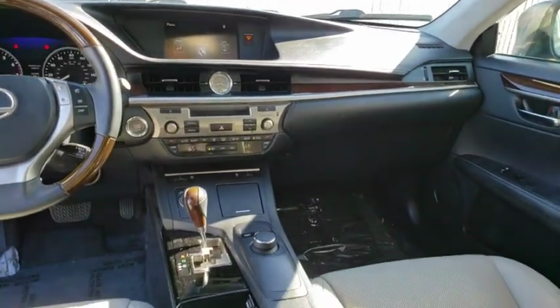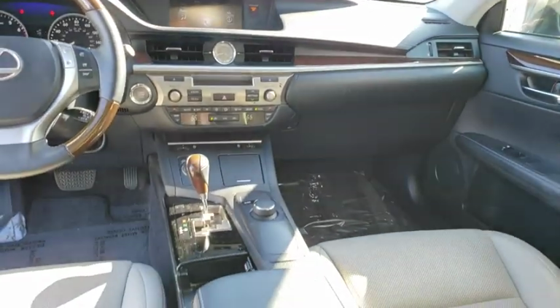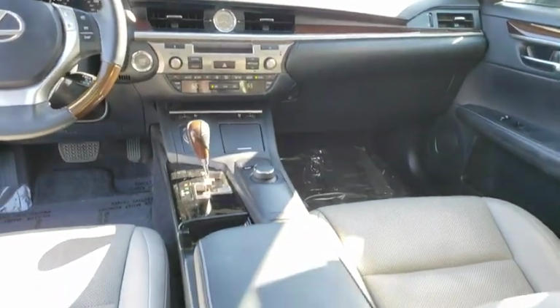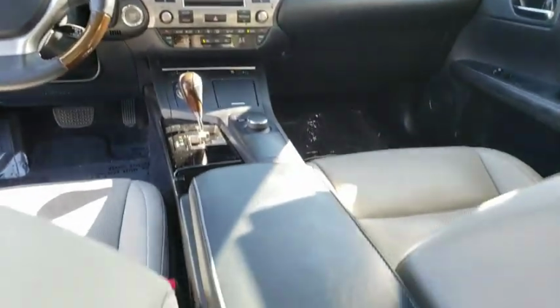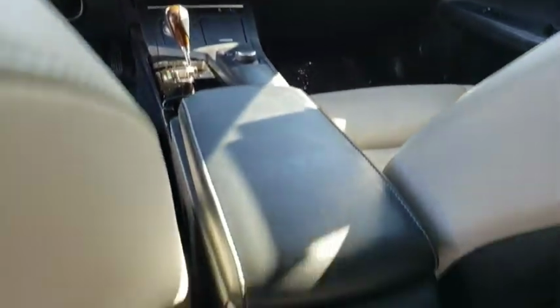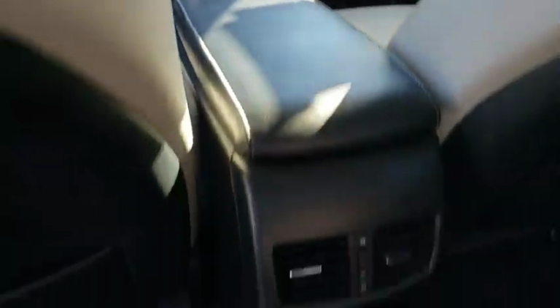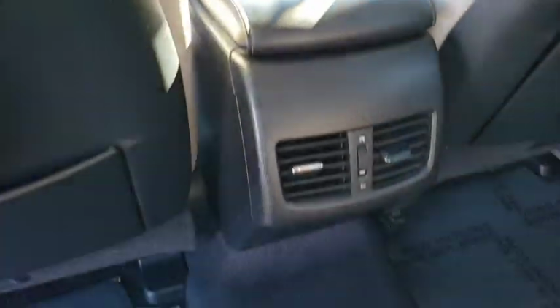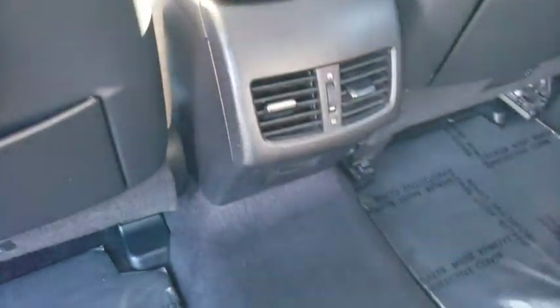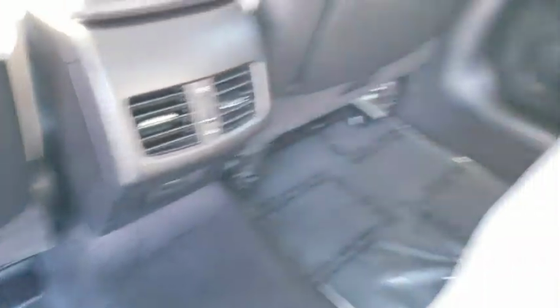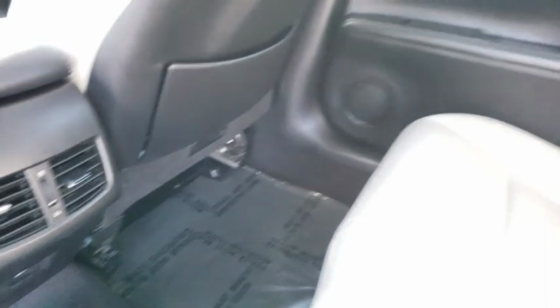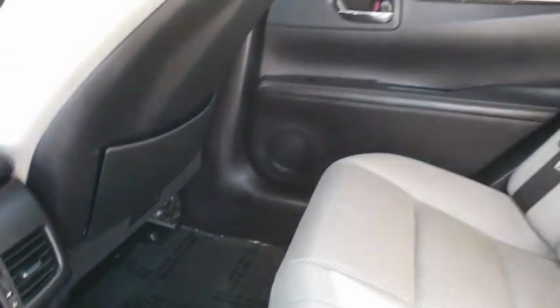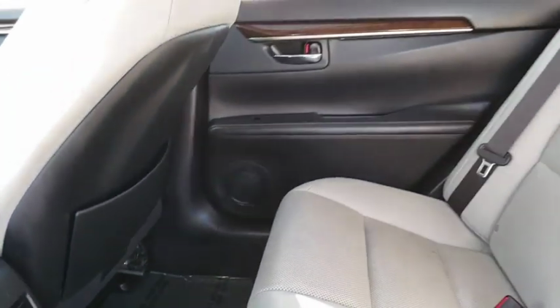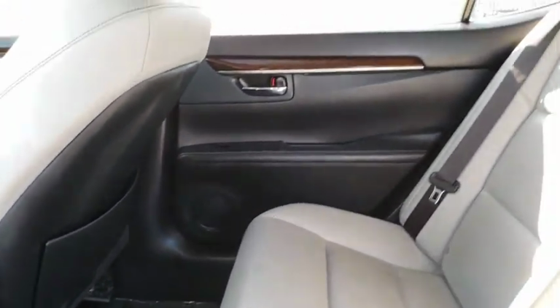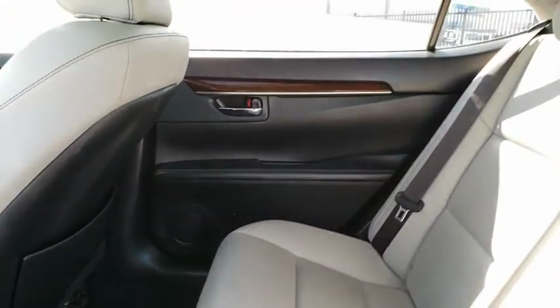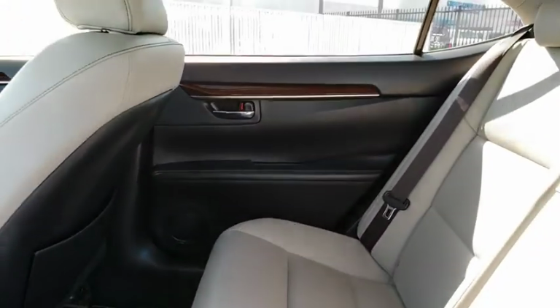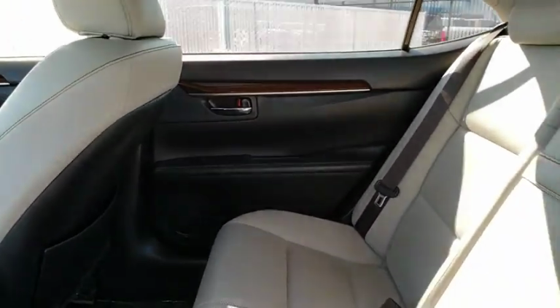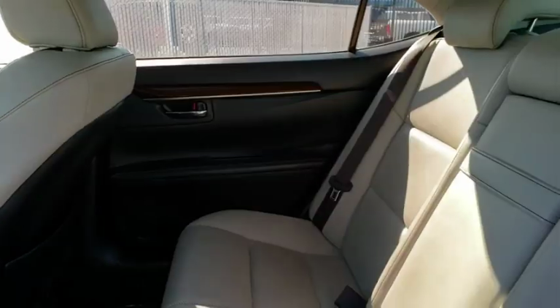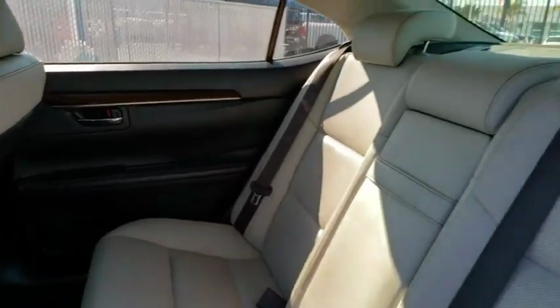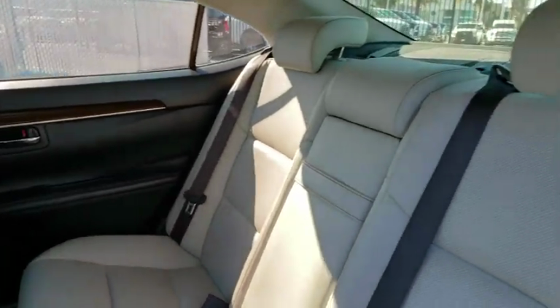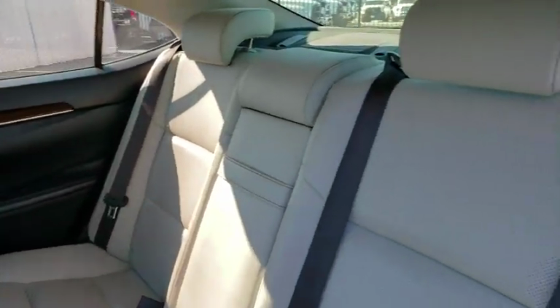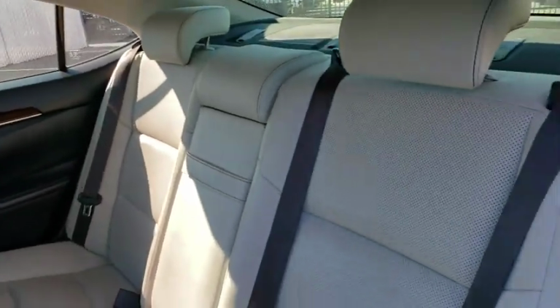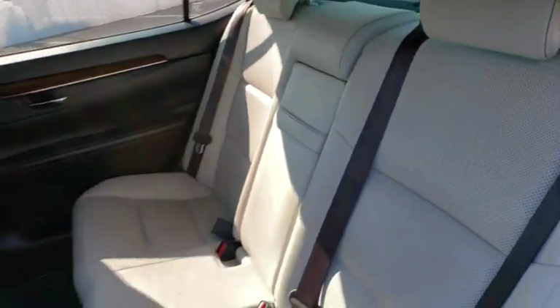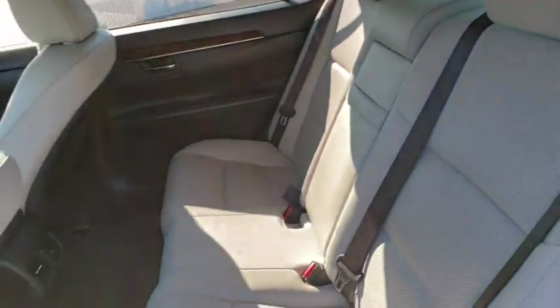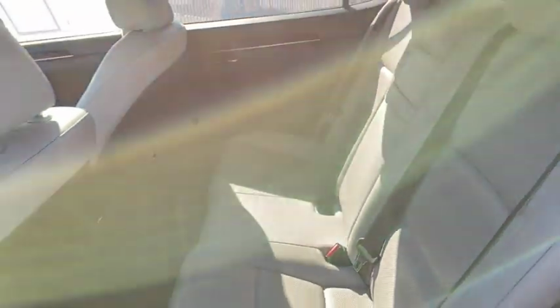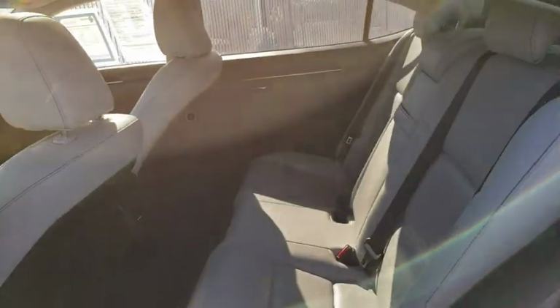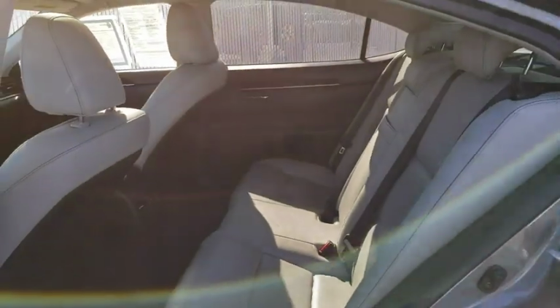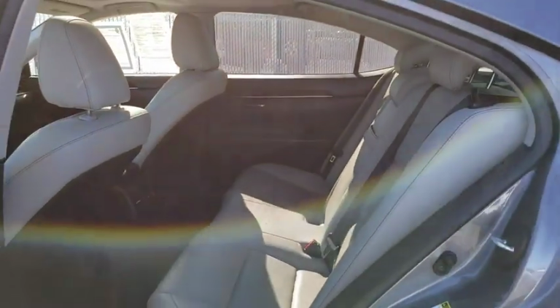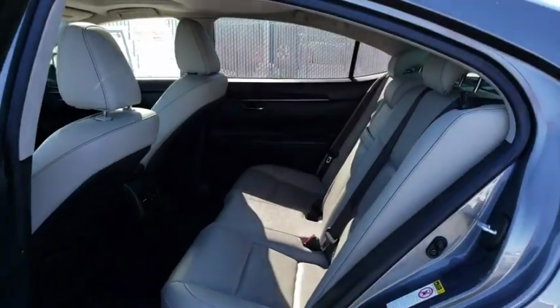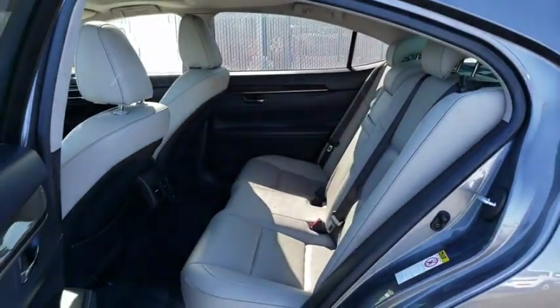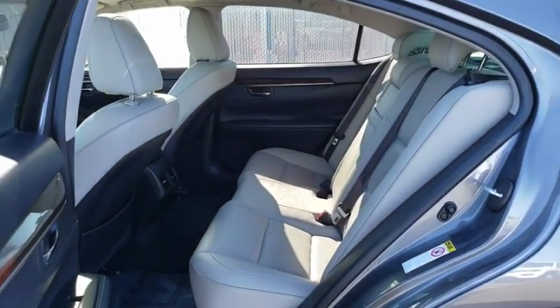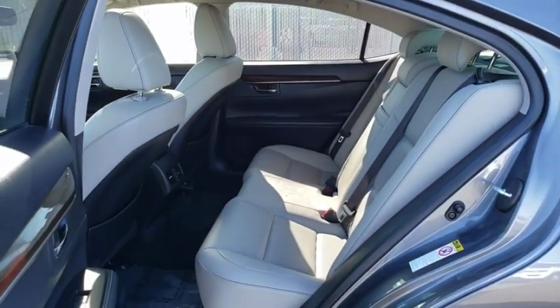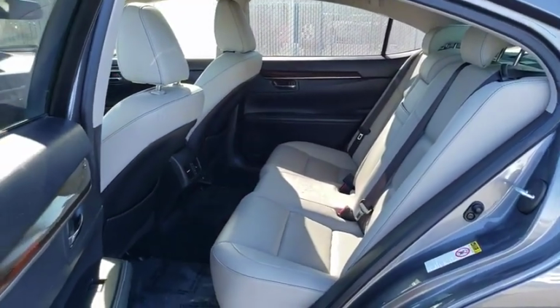This vehicle is Carfax certified one owner and qualifies for Carfax buyback guarantee. Searching for a dependable vehicle that looks great too? You found it, so stop in today.